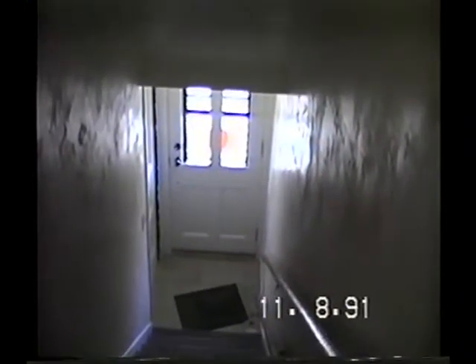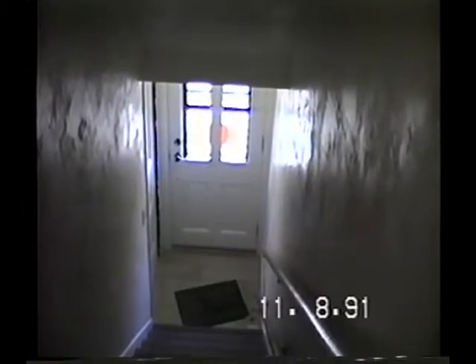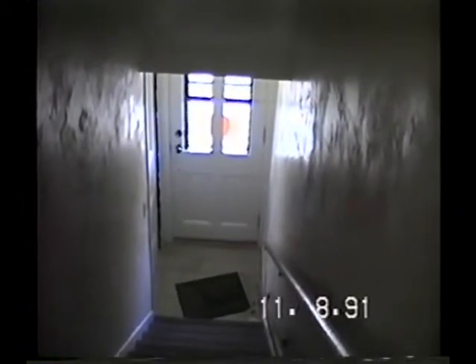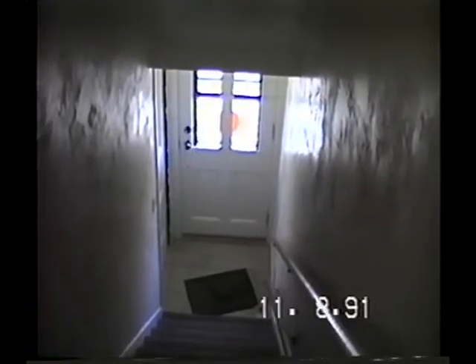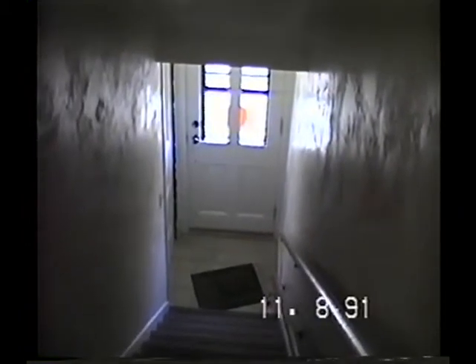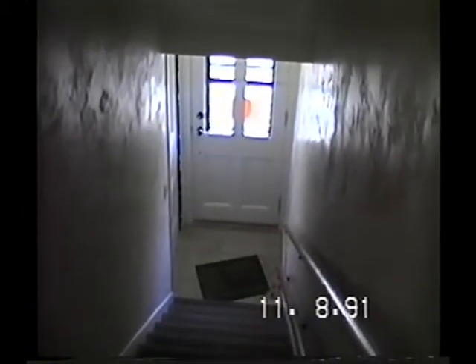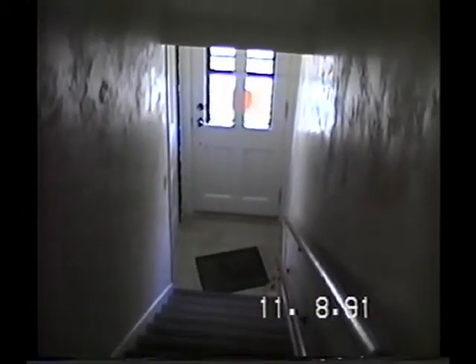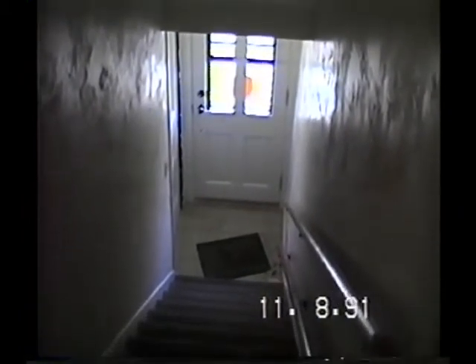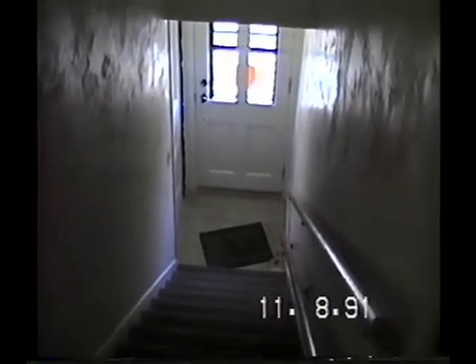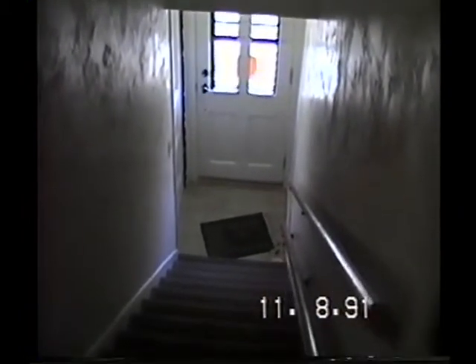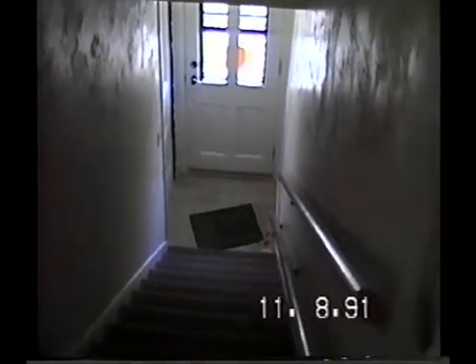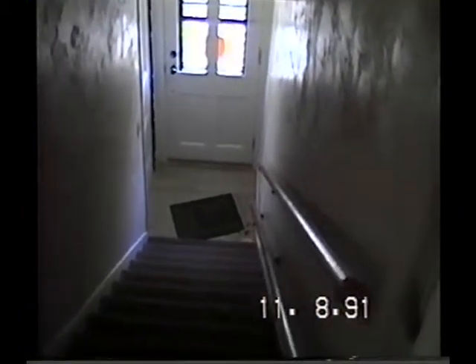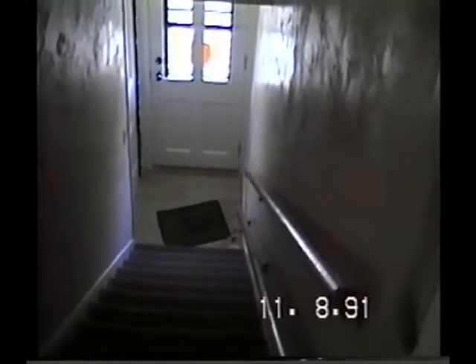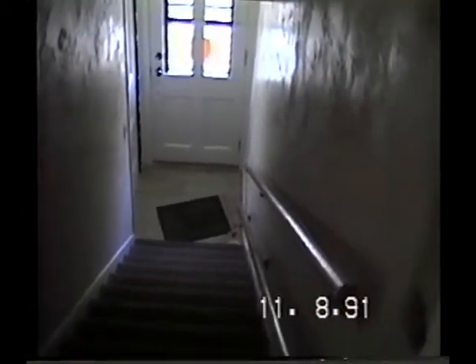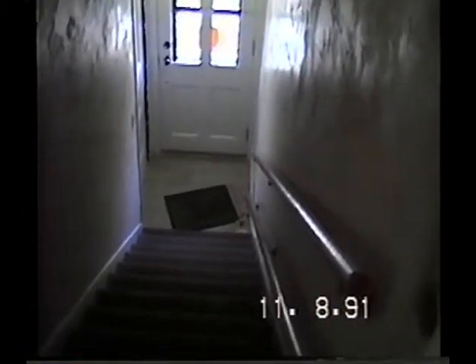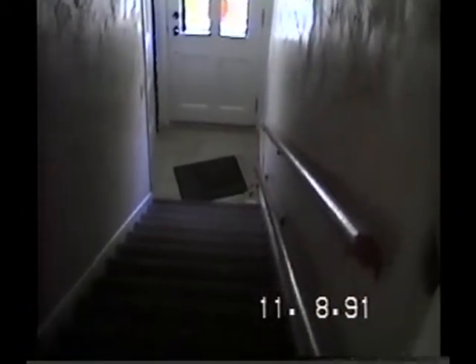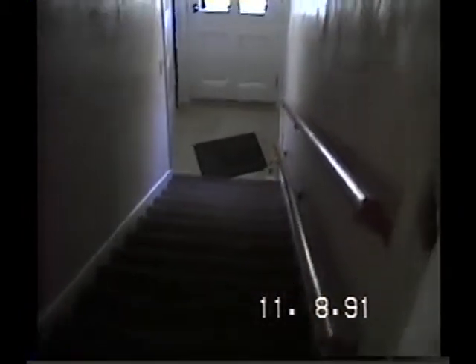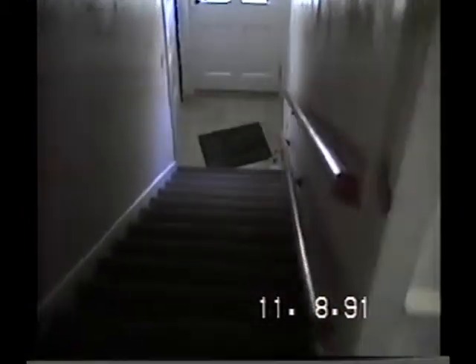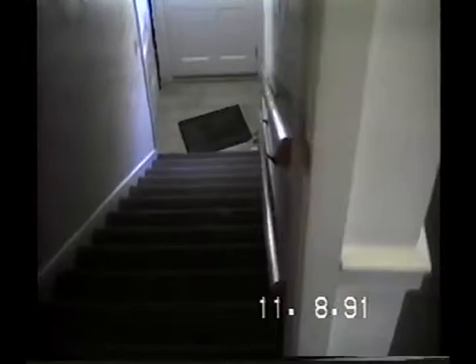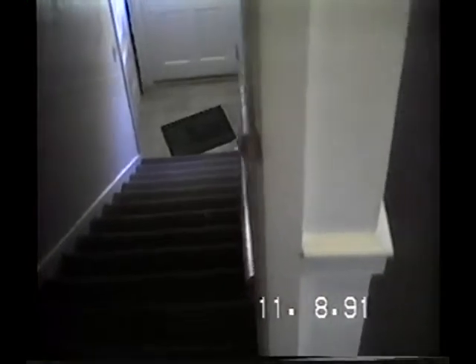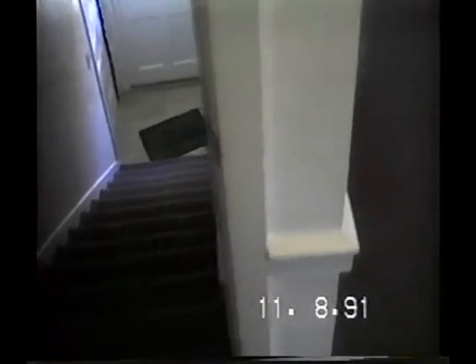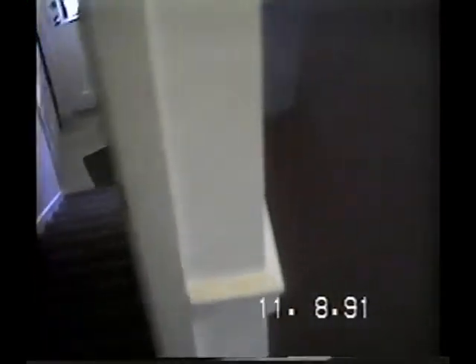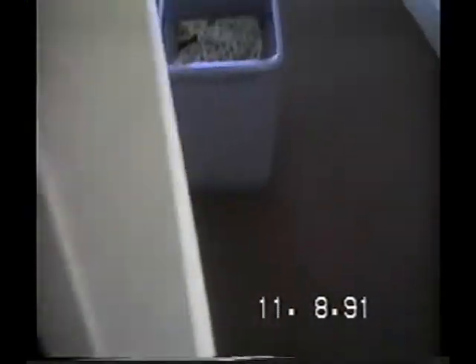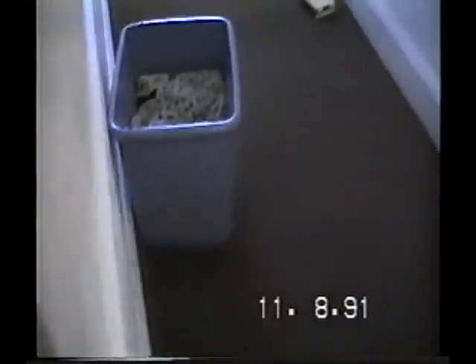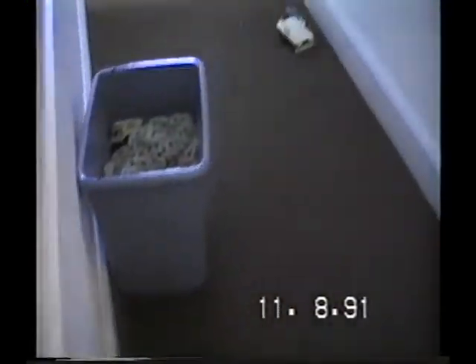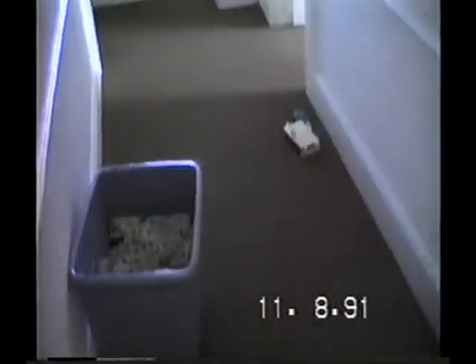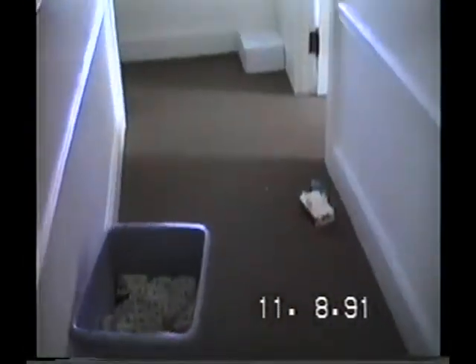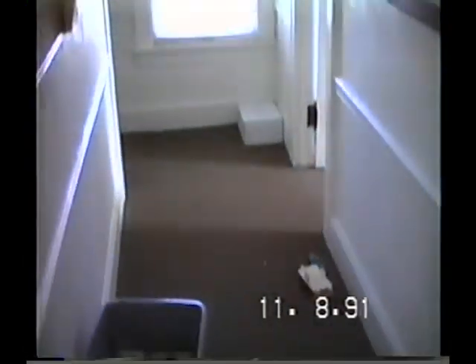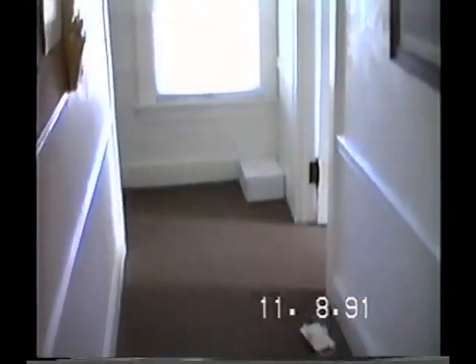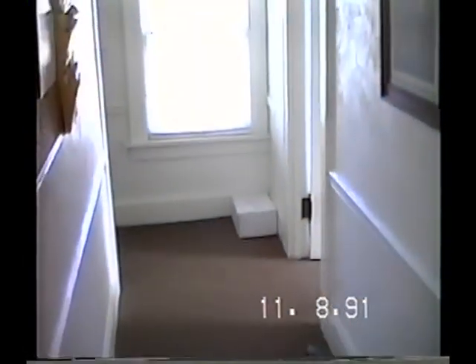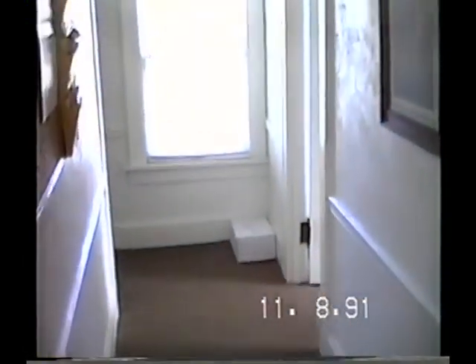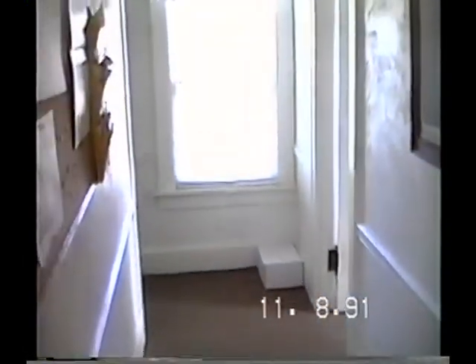Here you are looking downstairs, looking down the hallway. You can see that's all been redone, re-carpeted. And you are looking down this hallway.